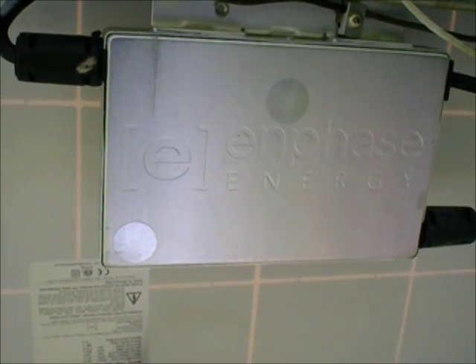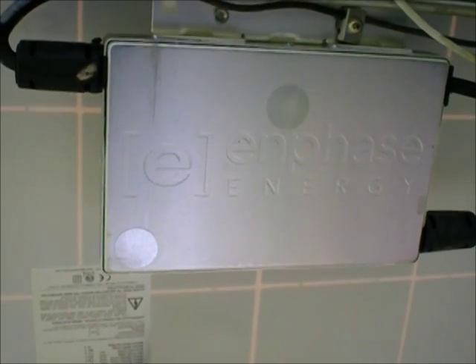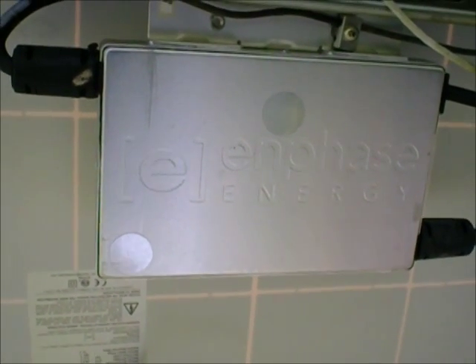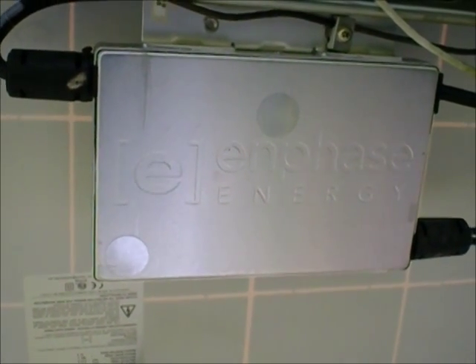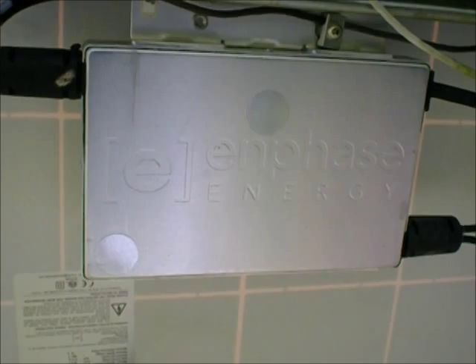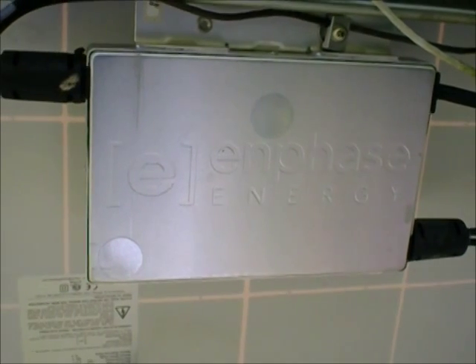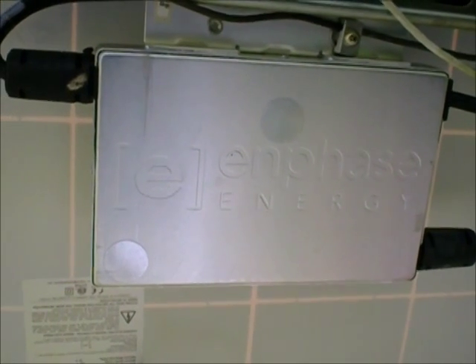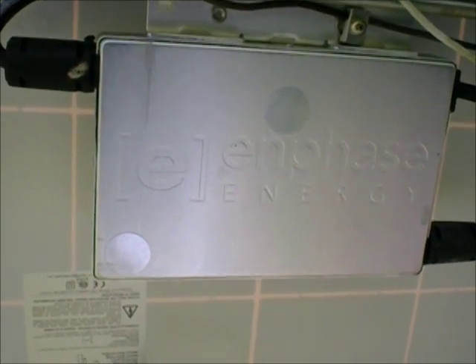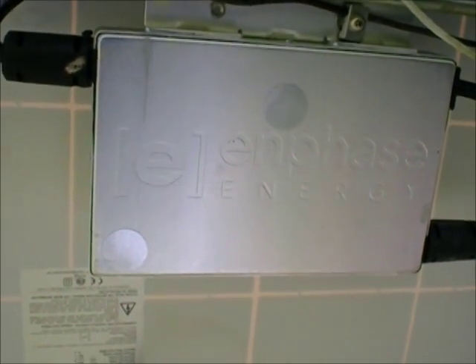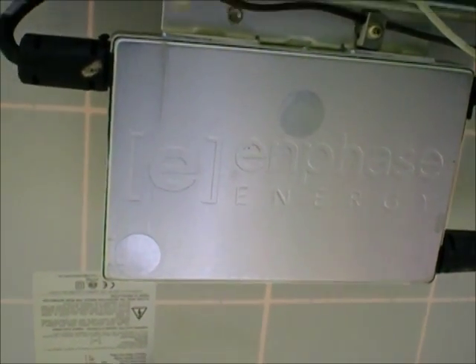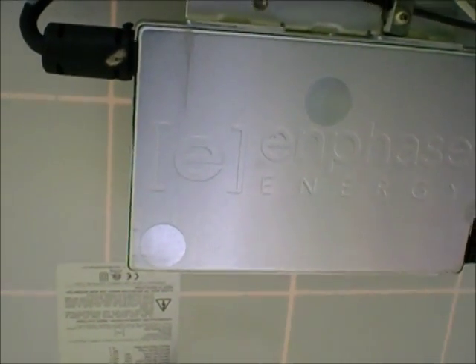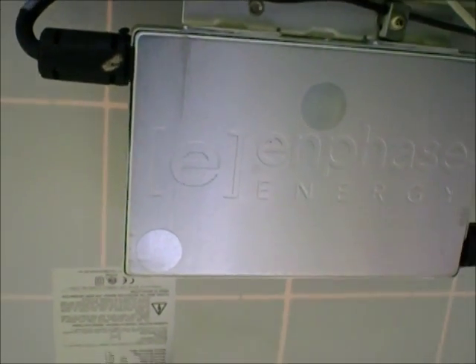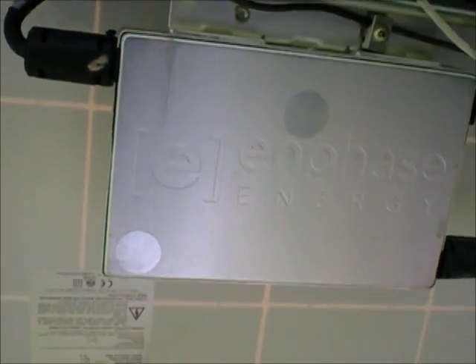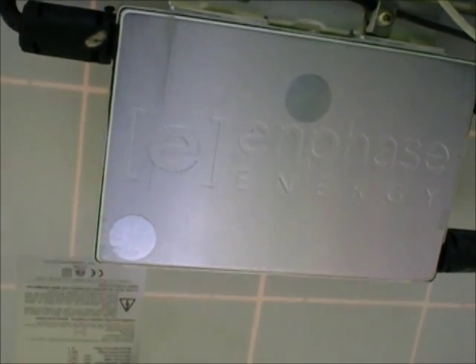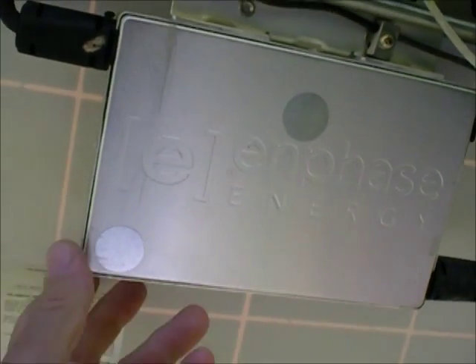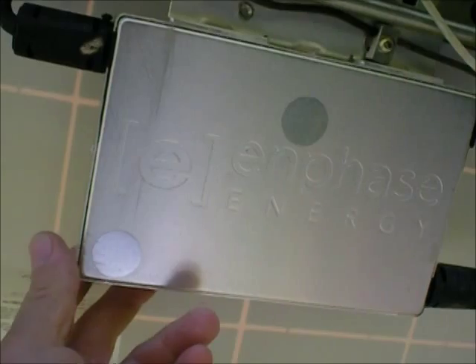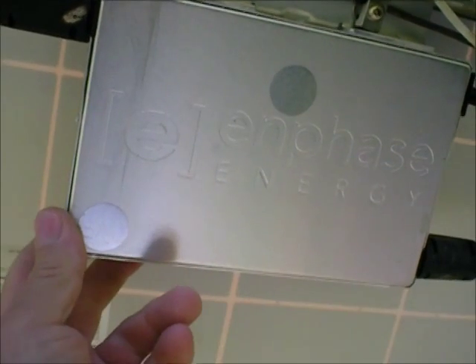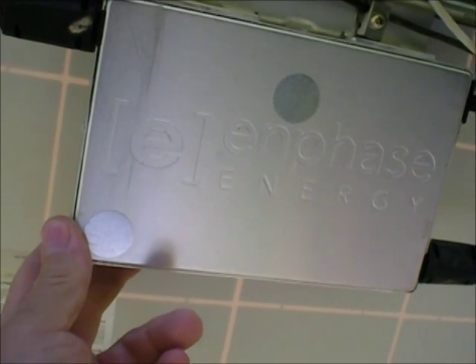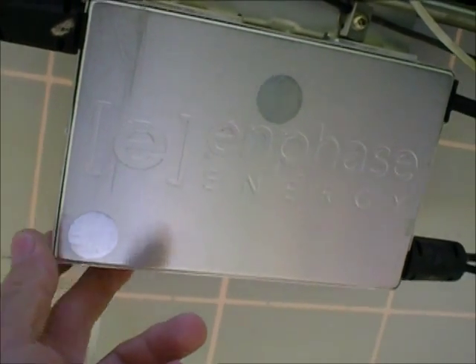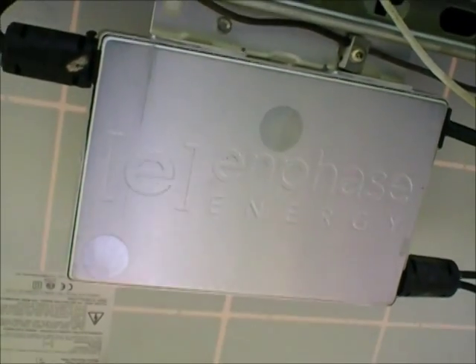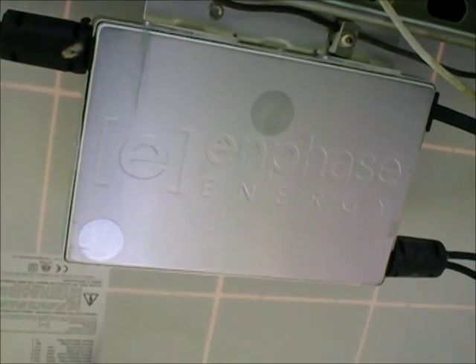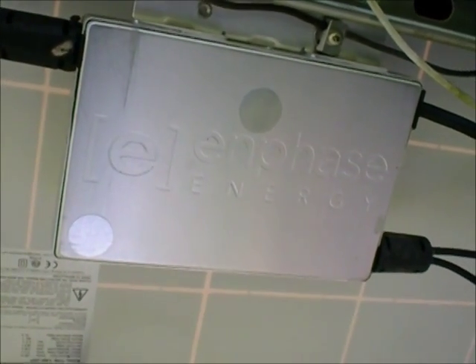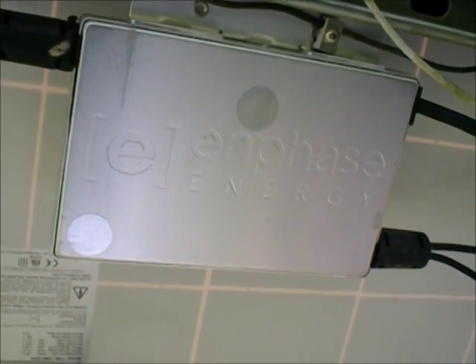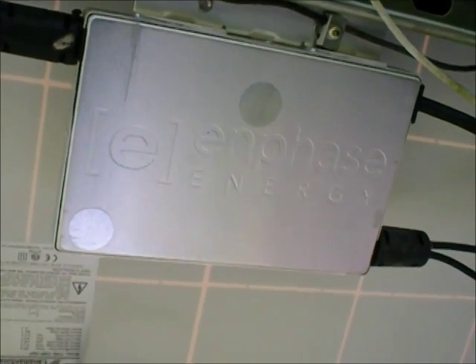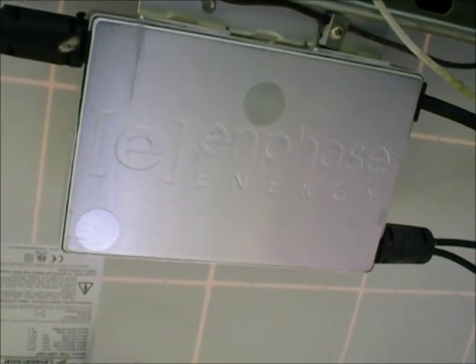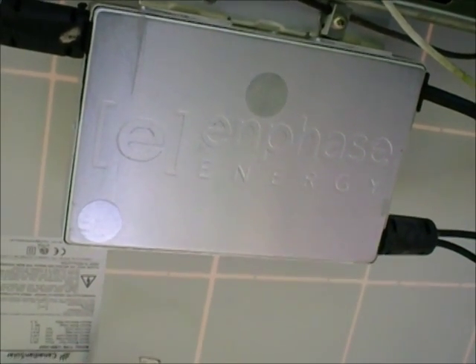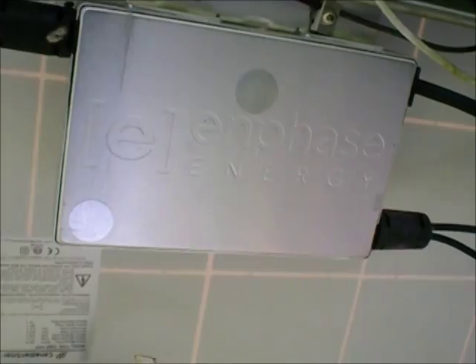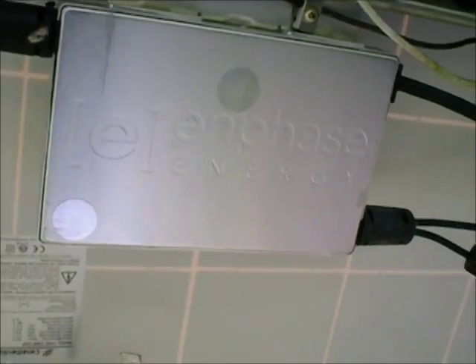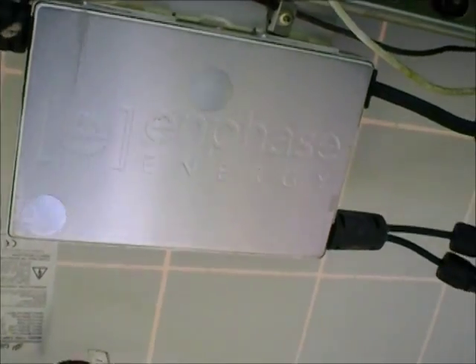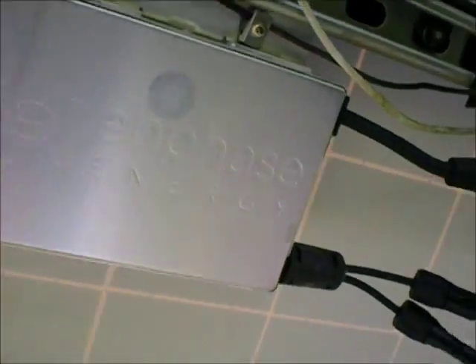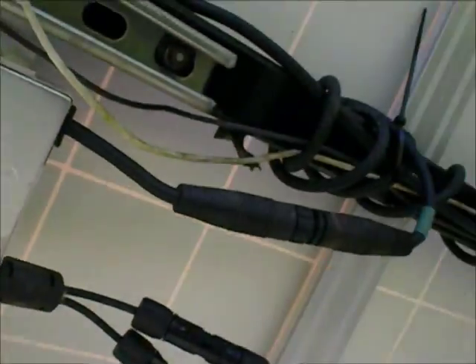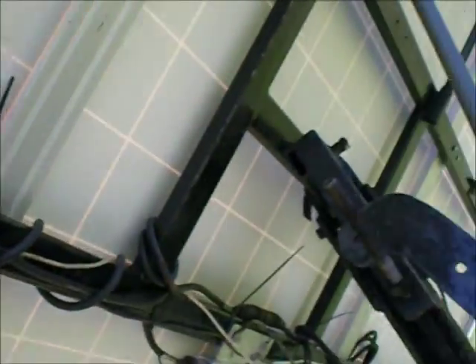I've replaced two of my 210s, which are still going strong. They may even have been redesigned. And I also lost, recently, a 215 unit, which I'm going to show you now.